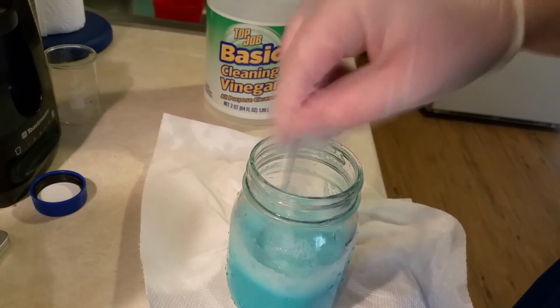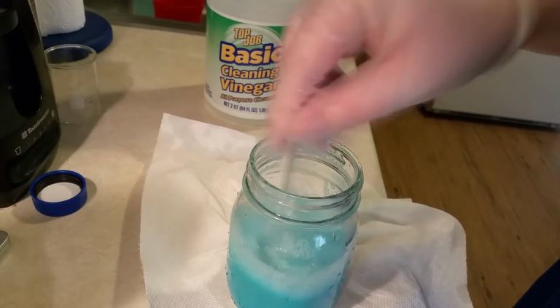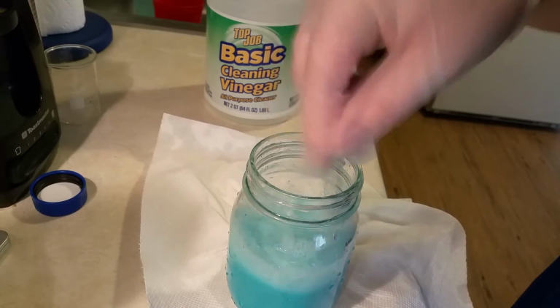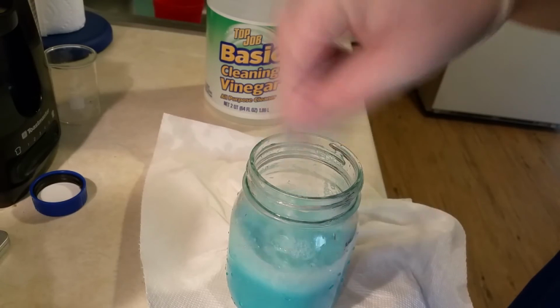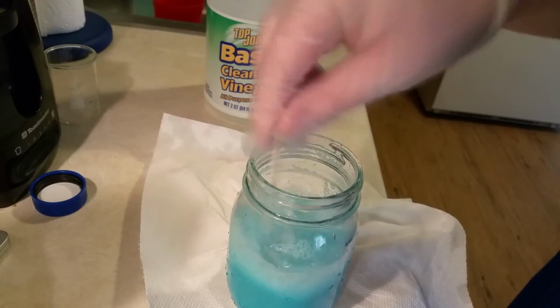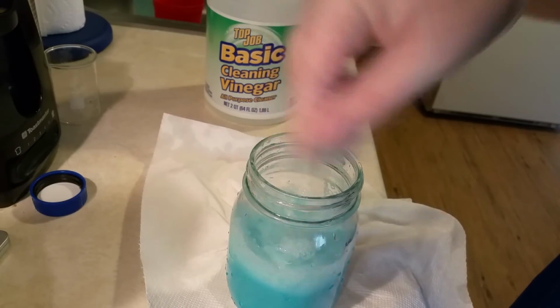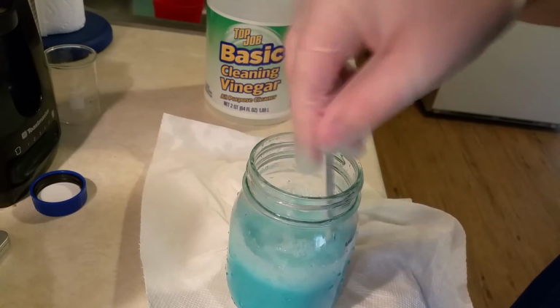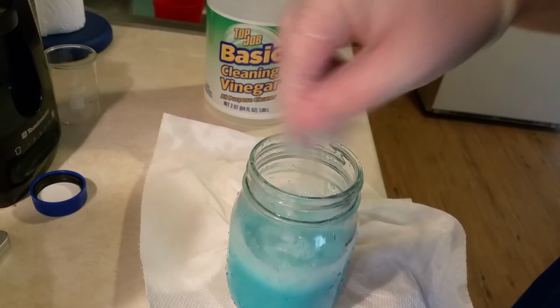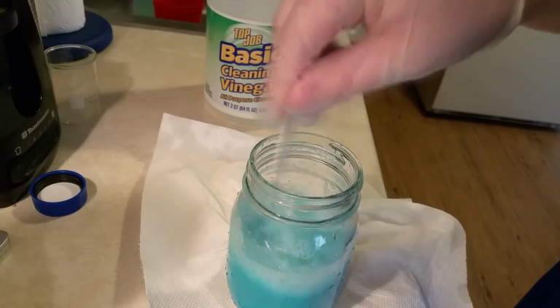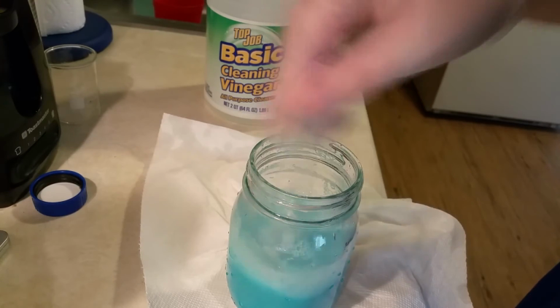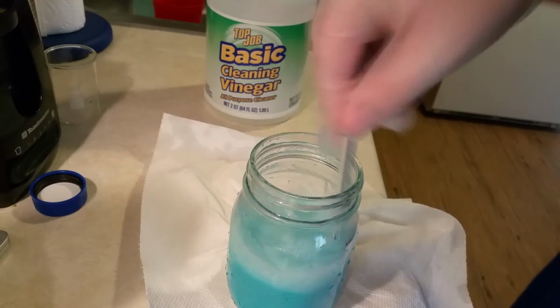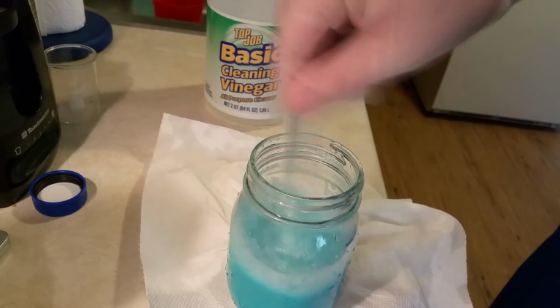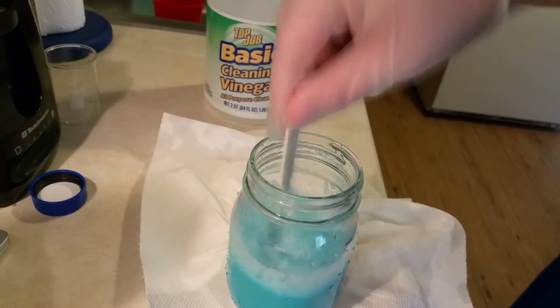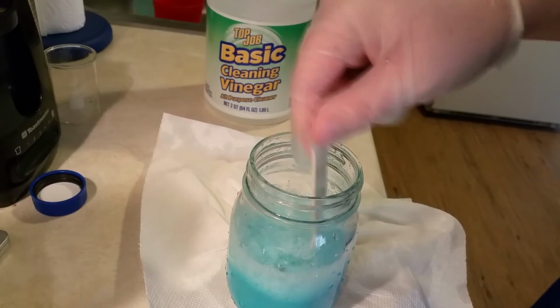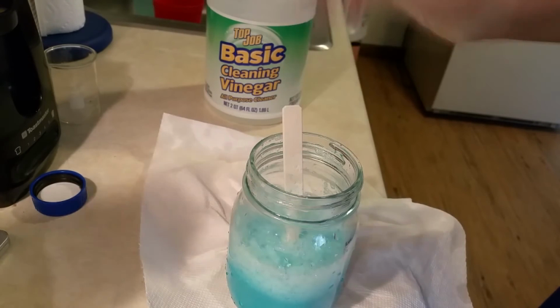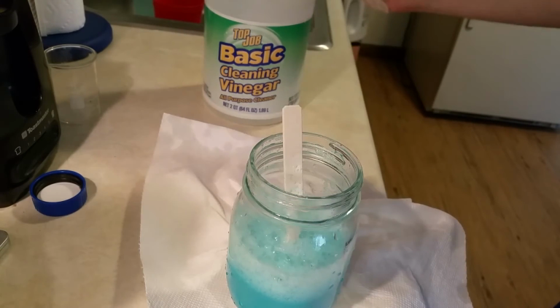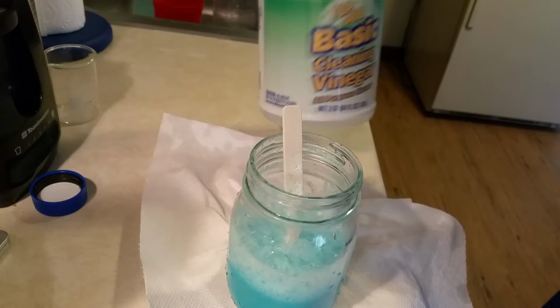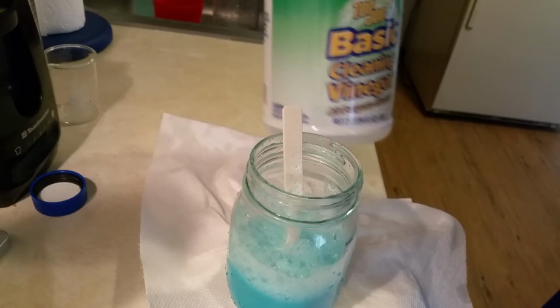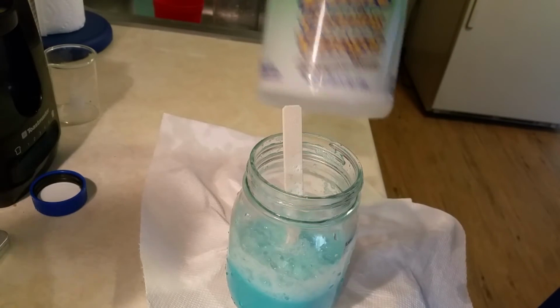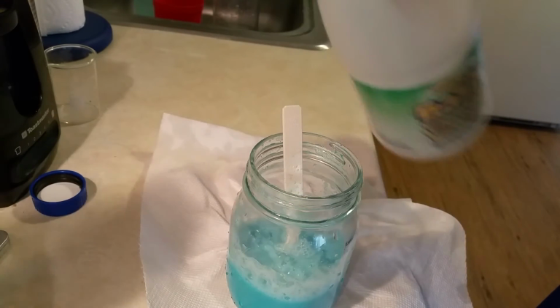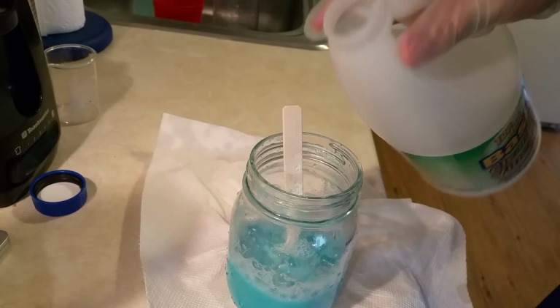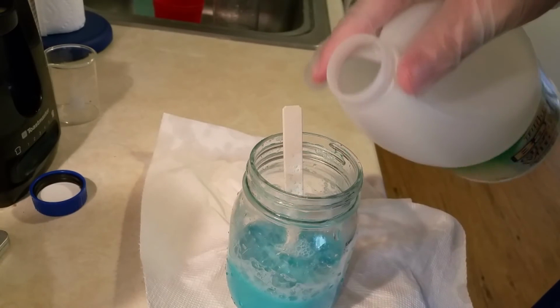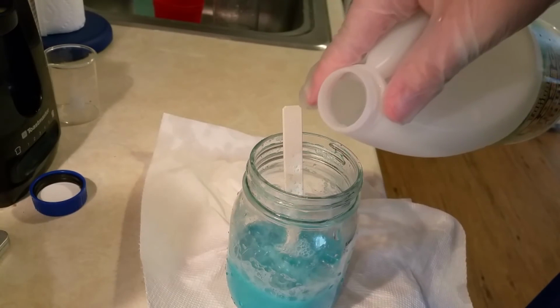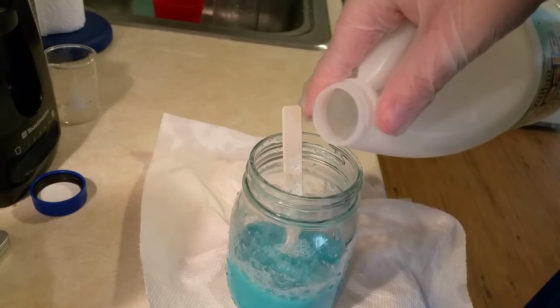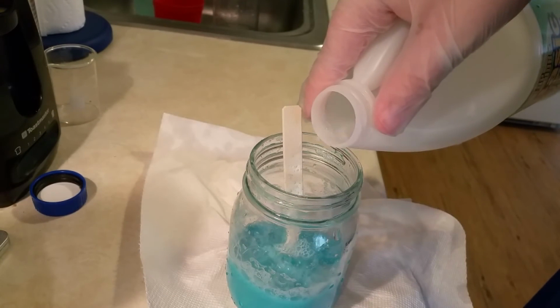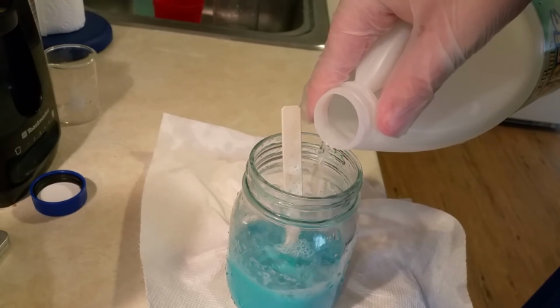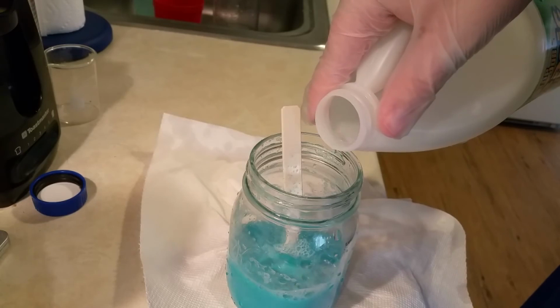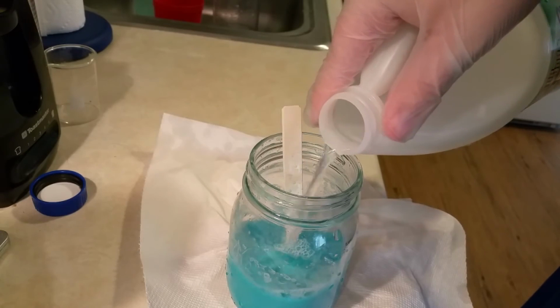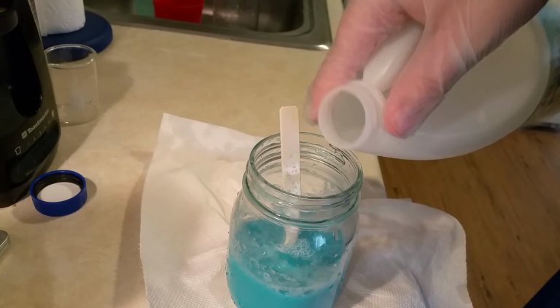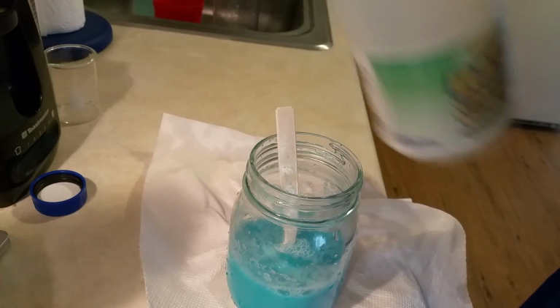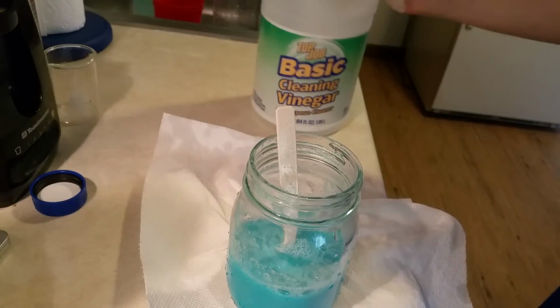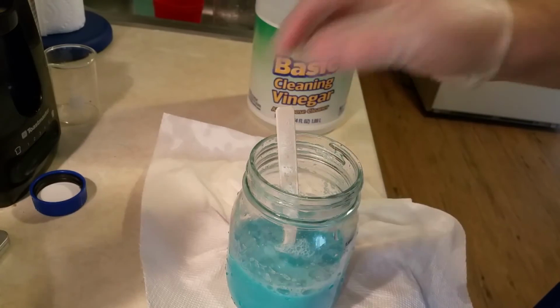You can see that if you stir just the top of the solution and stir the bubbles away, you can control the foaming a lot more easily than if you're stirring the liquid portion of the container.